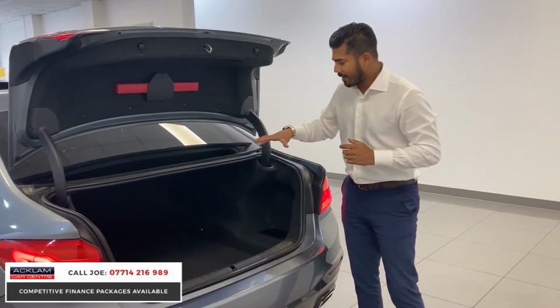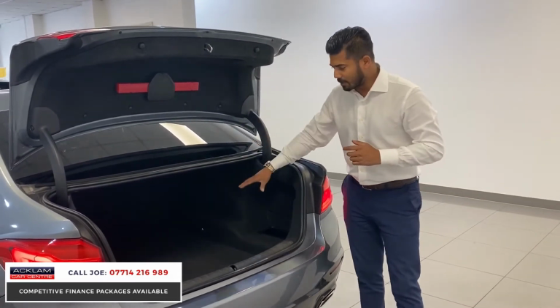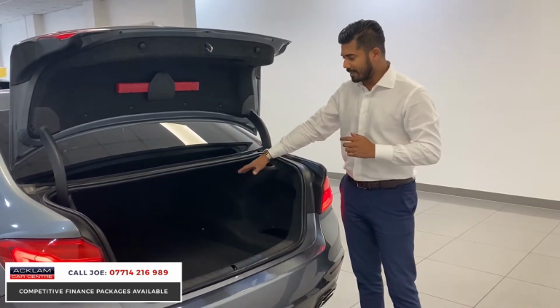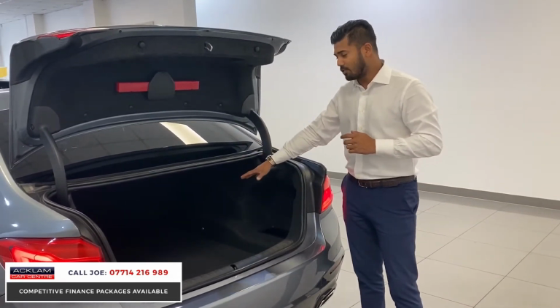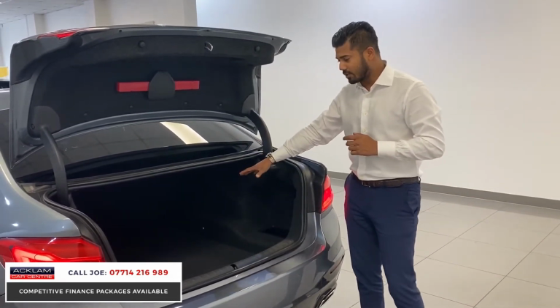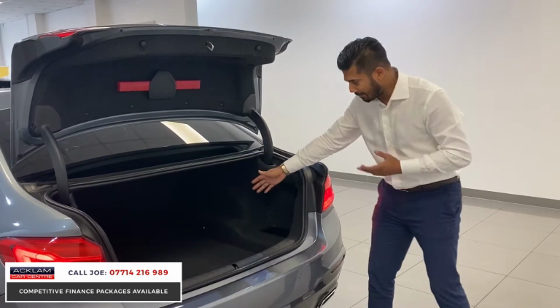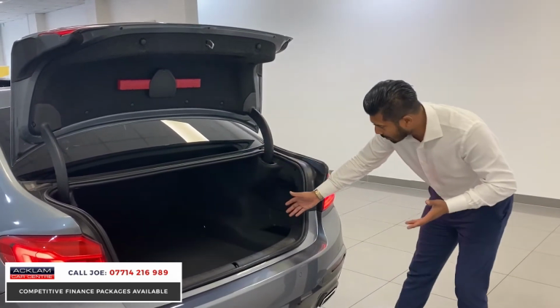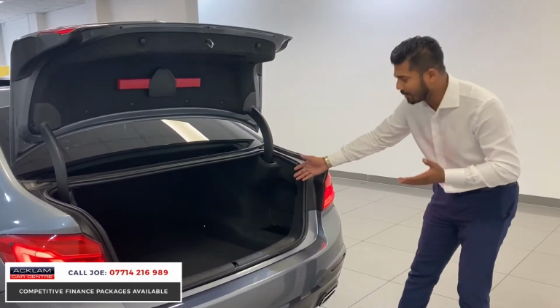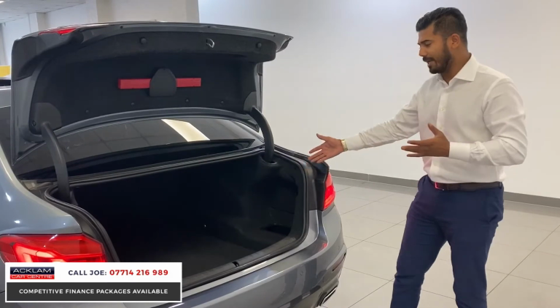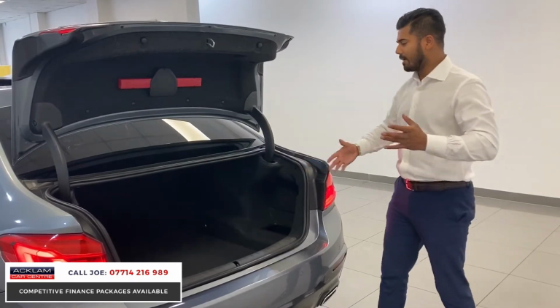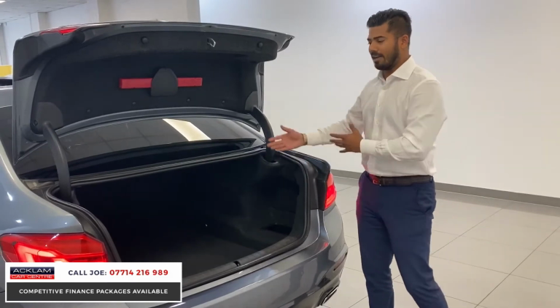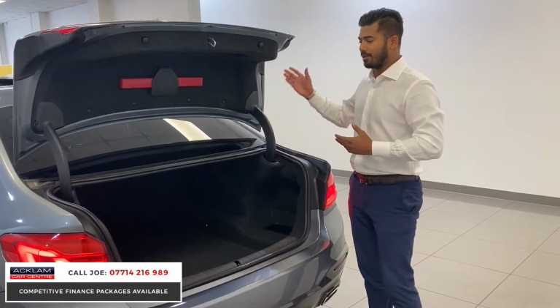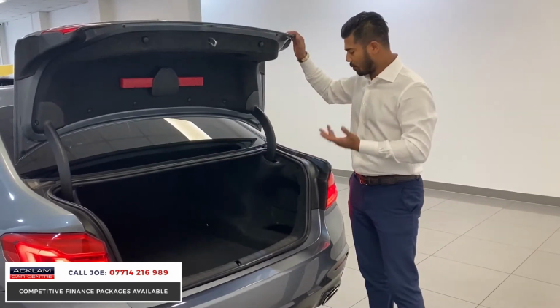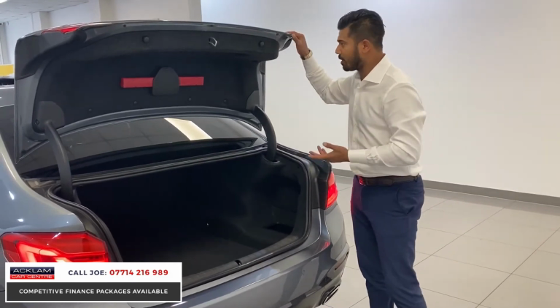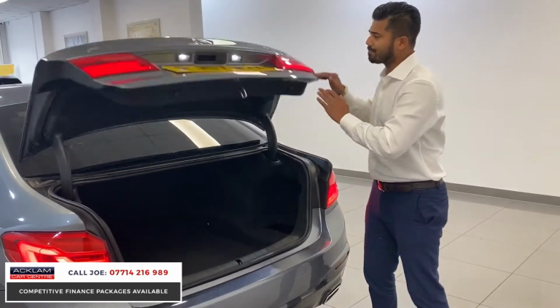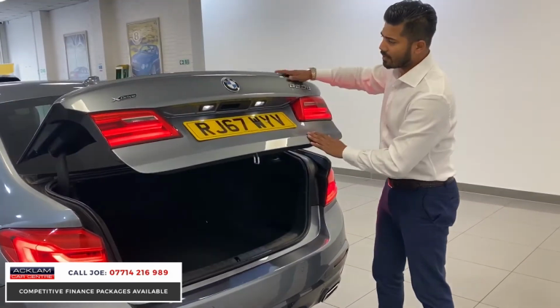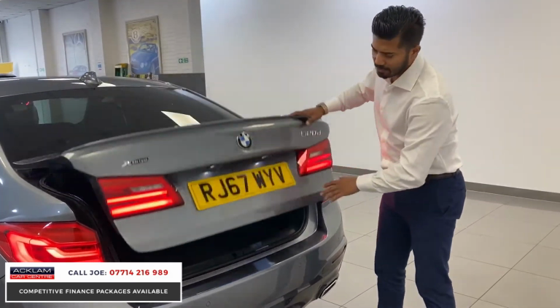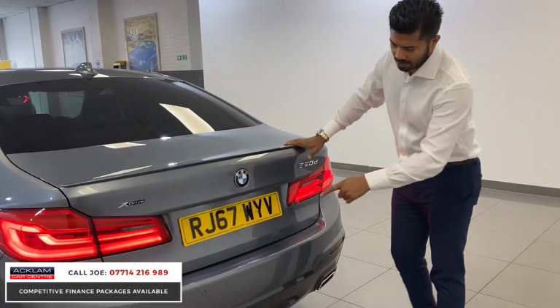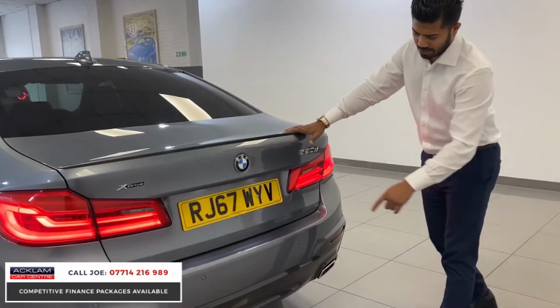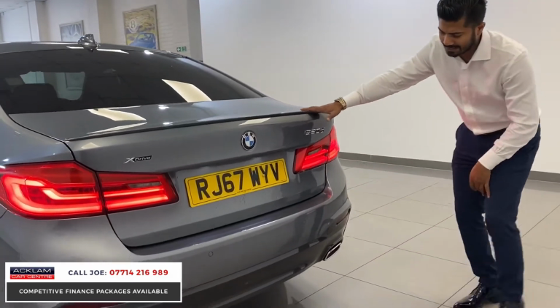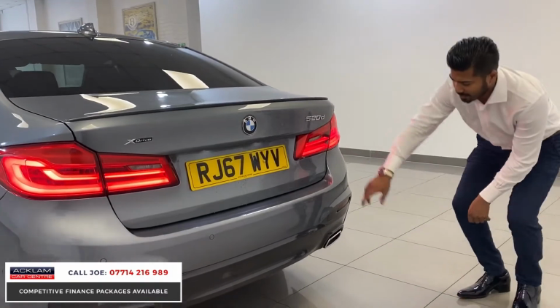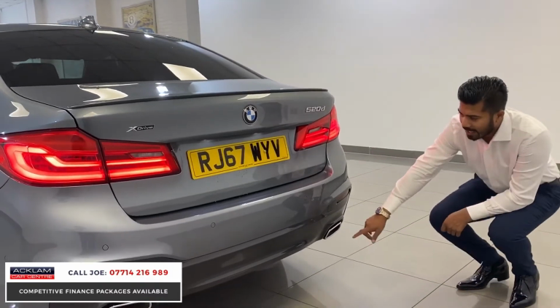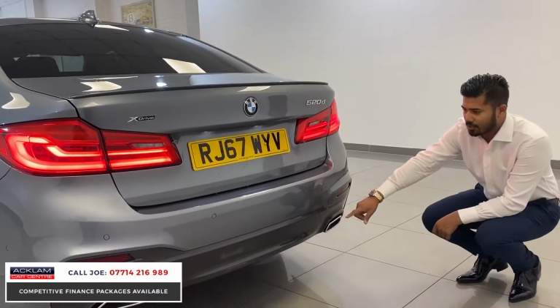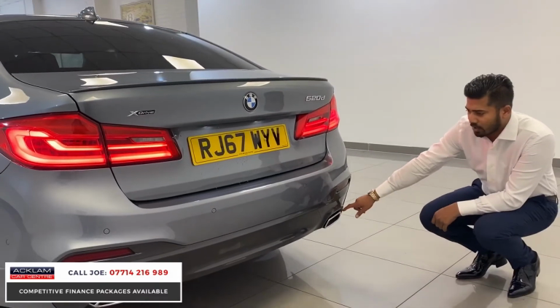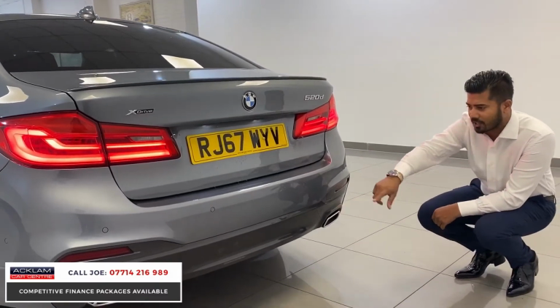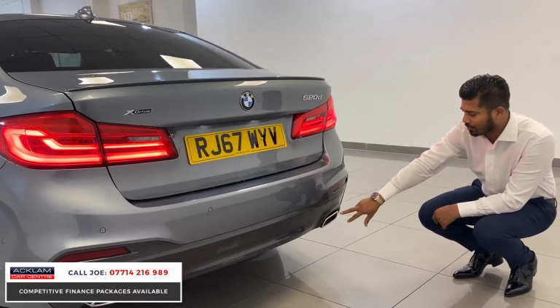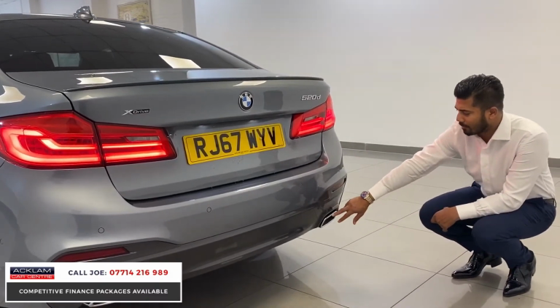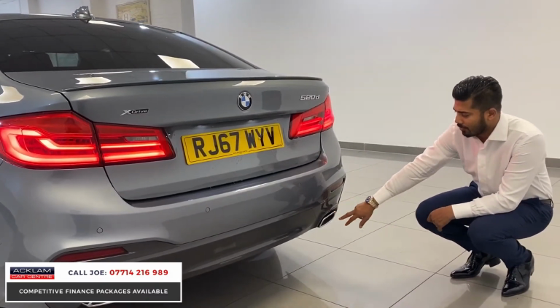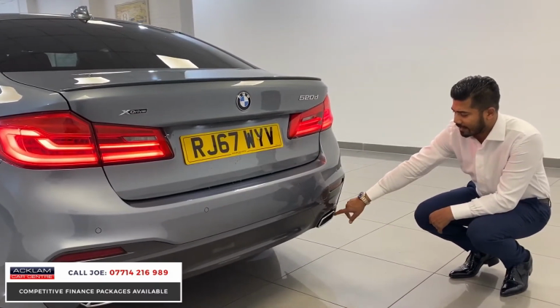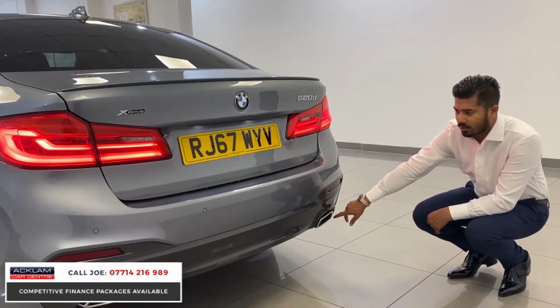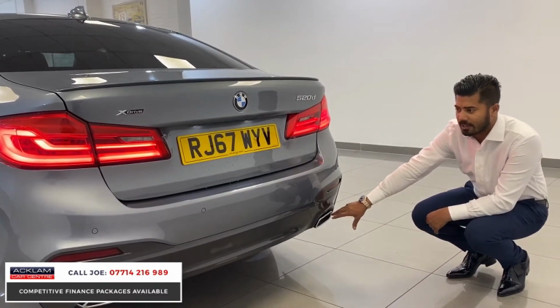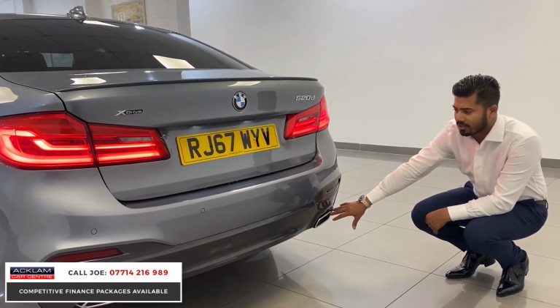The boot space is more than generous and more than anyone would need — put anything you want in there, no problems at all. You've also got rear parking sensors, and on the G model they changed the exhaust to more rectangular looking fascias.